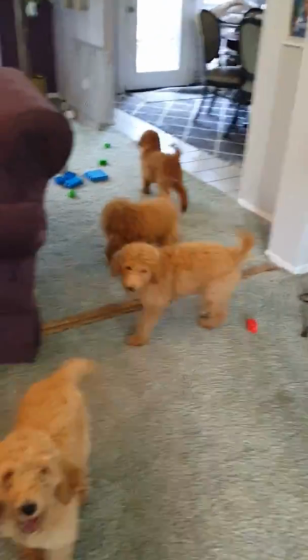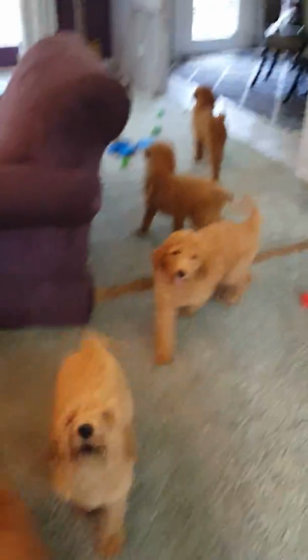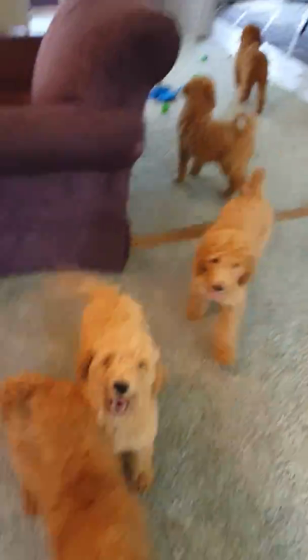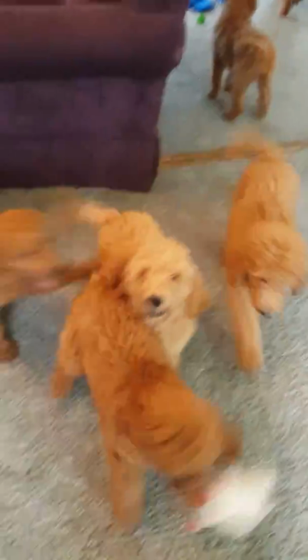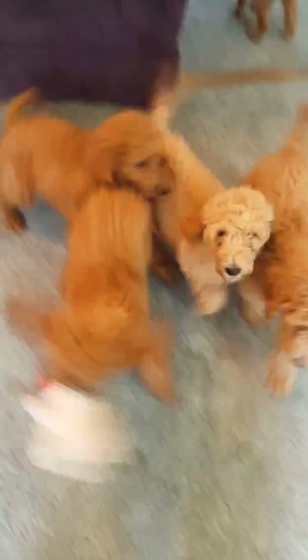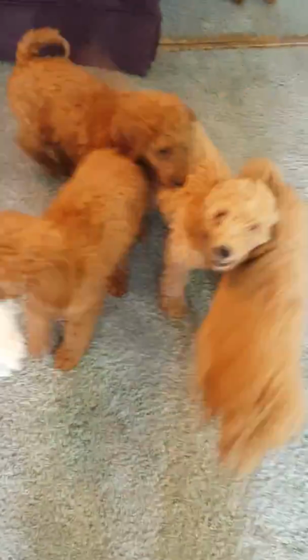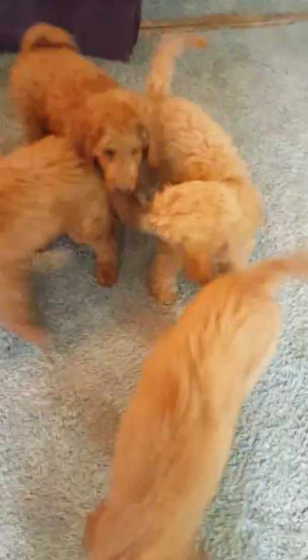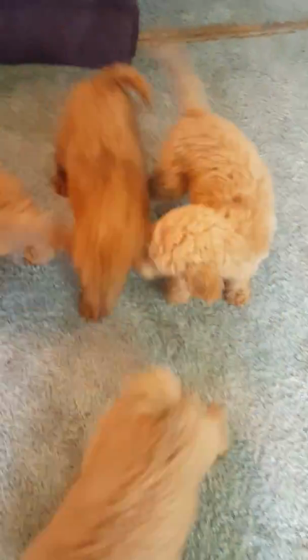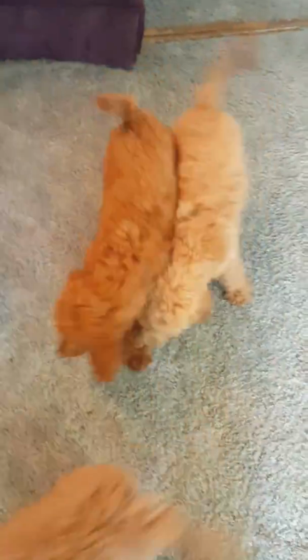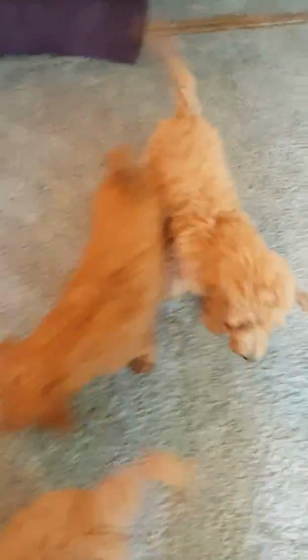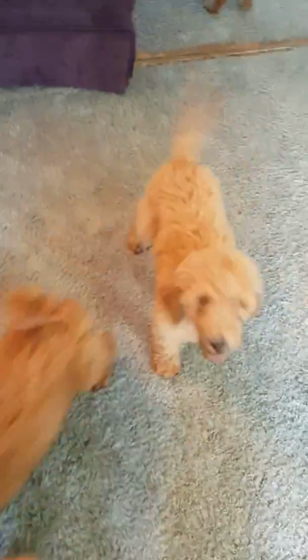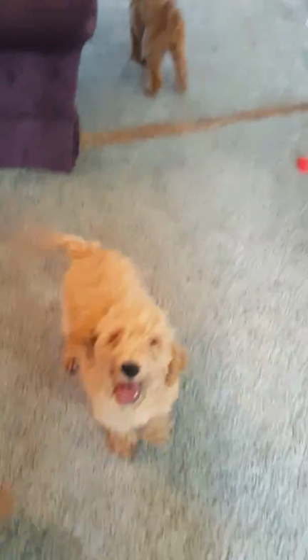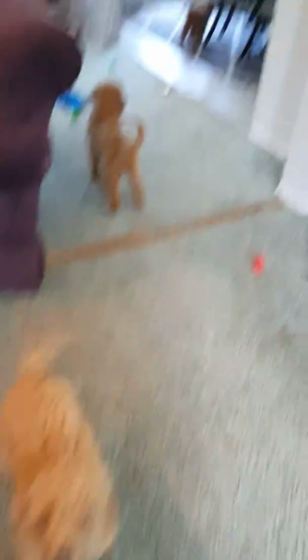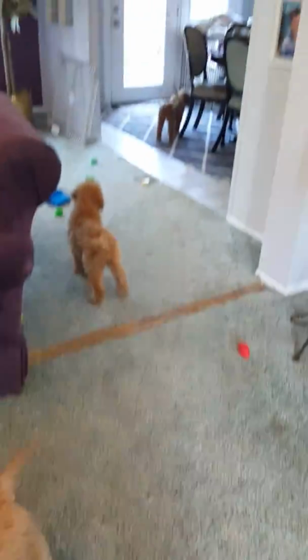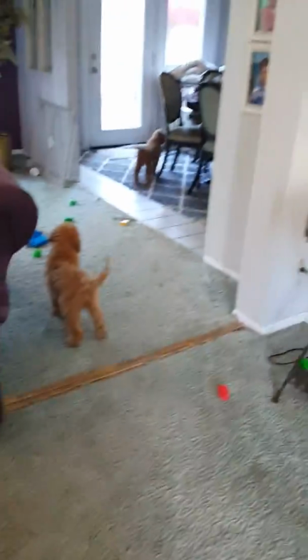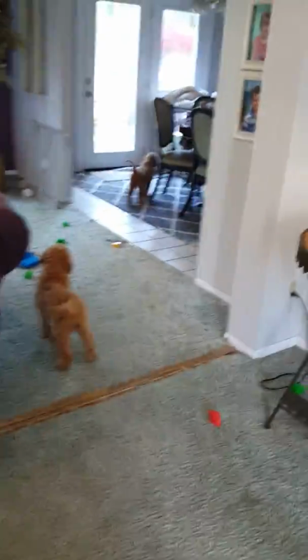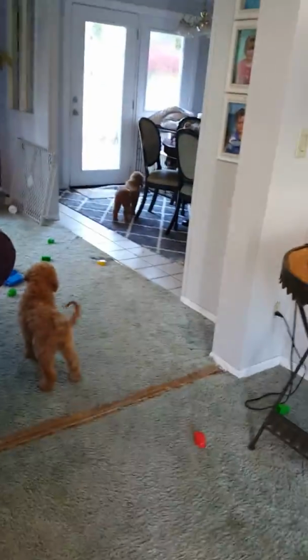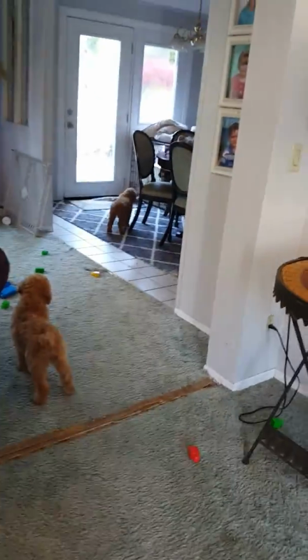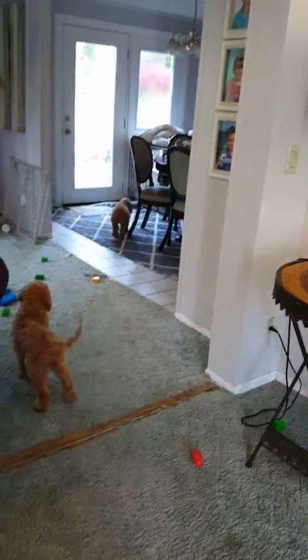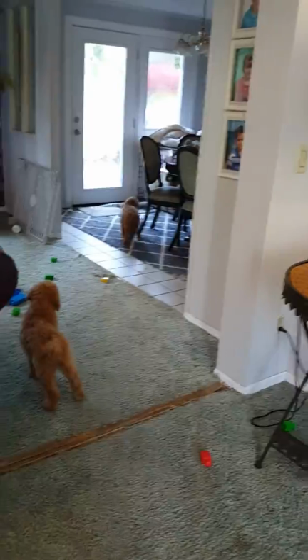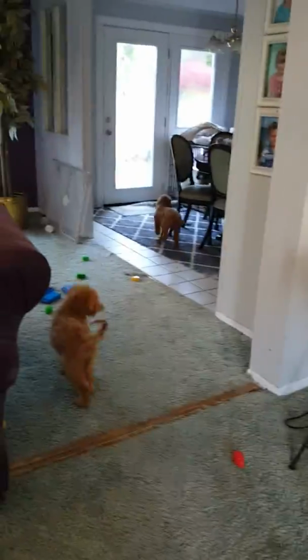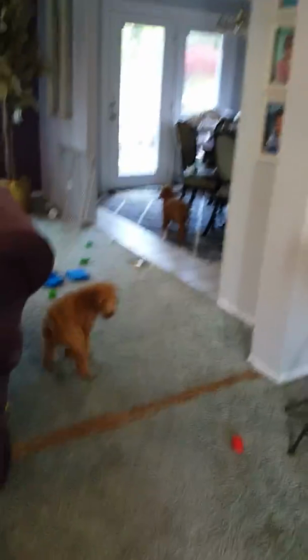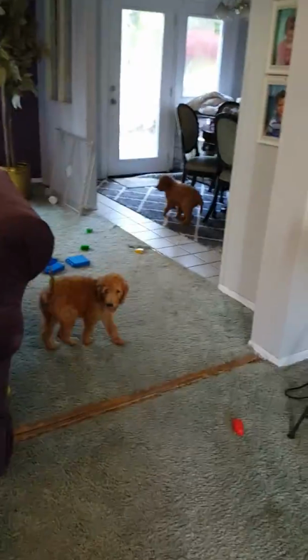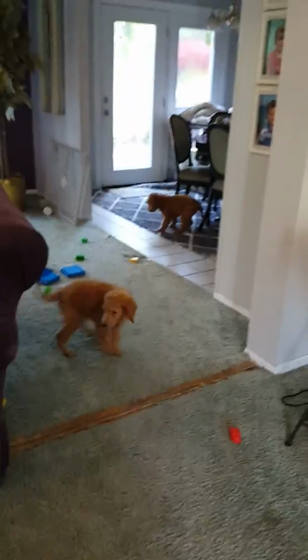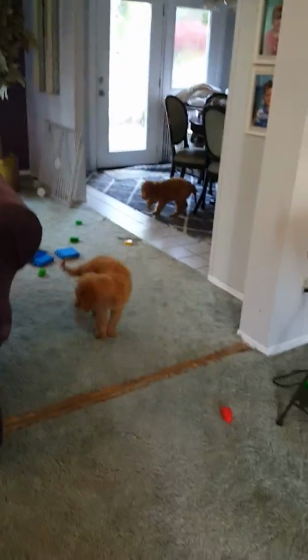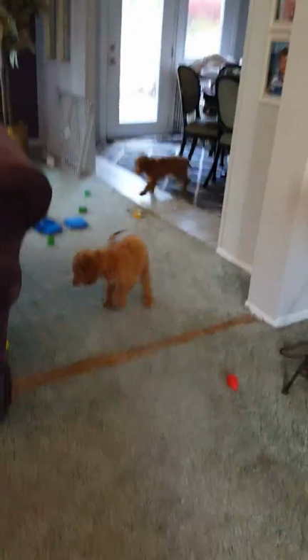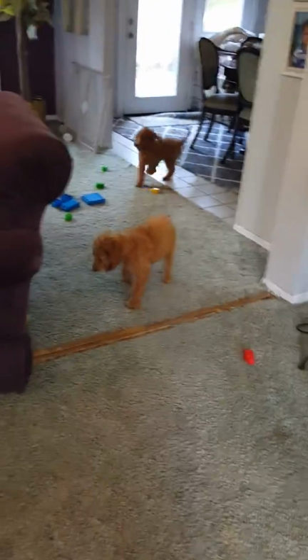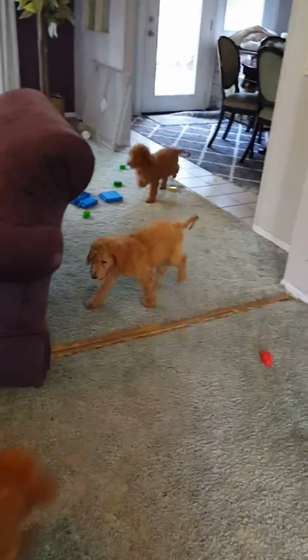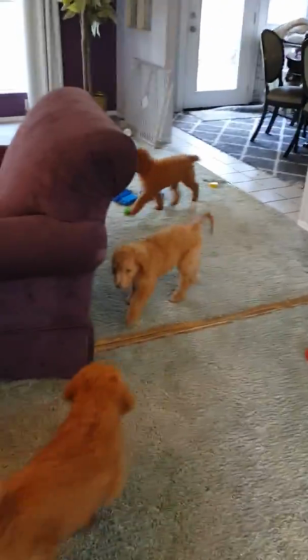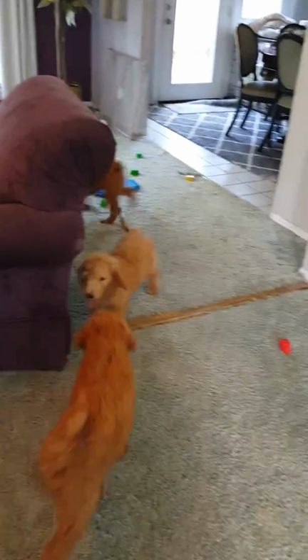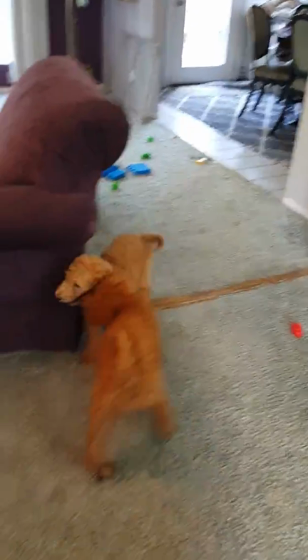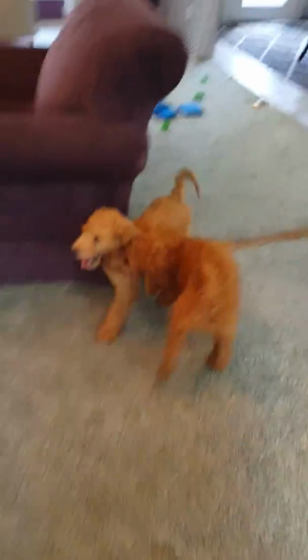She's in the kennel. That puppy's gonna fuss at you — she's like, all right, I'm out of there then!